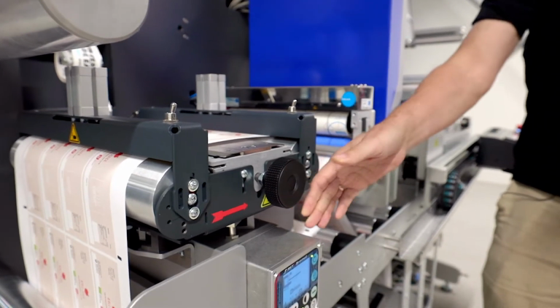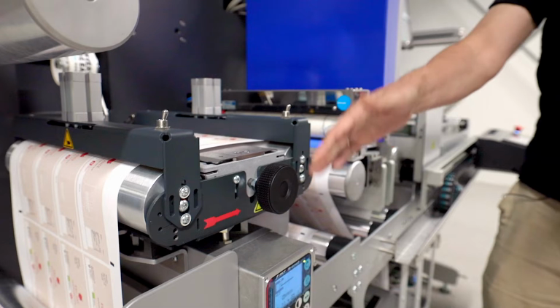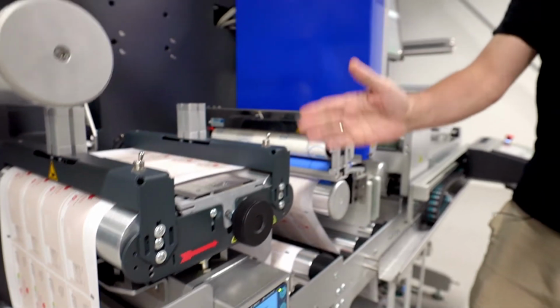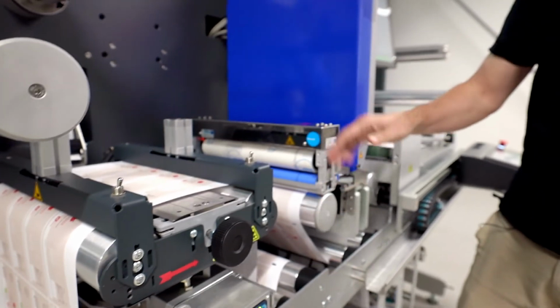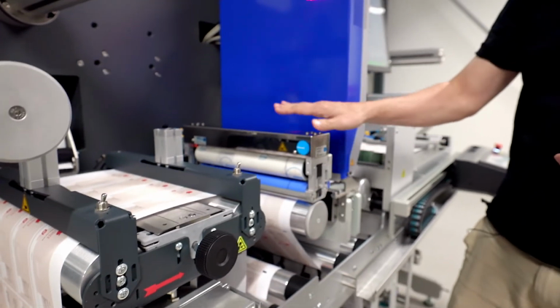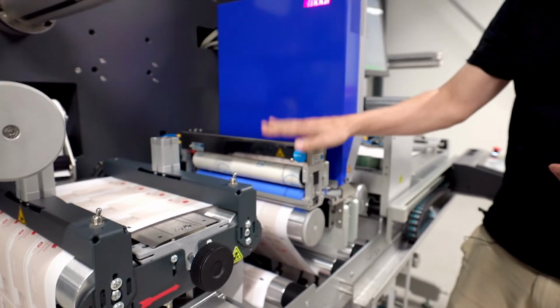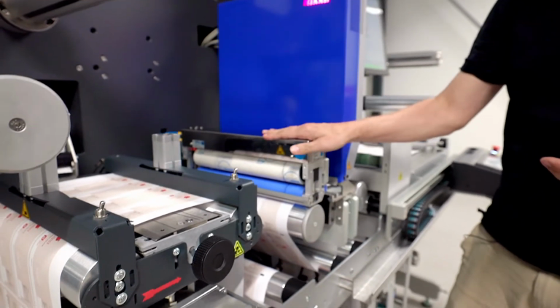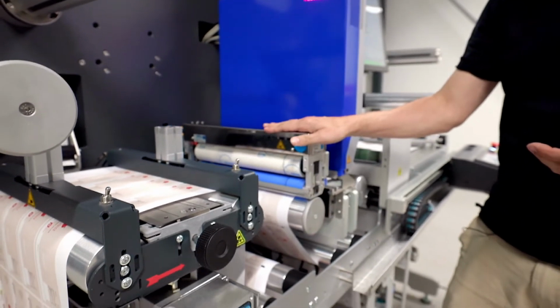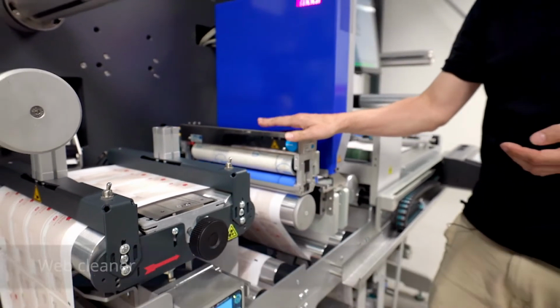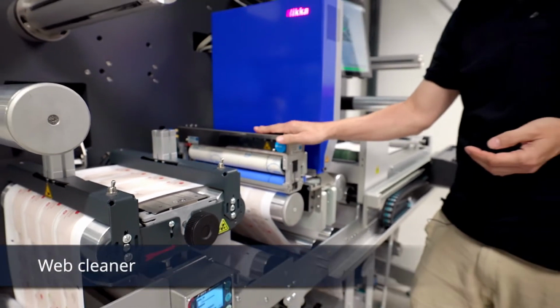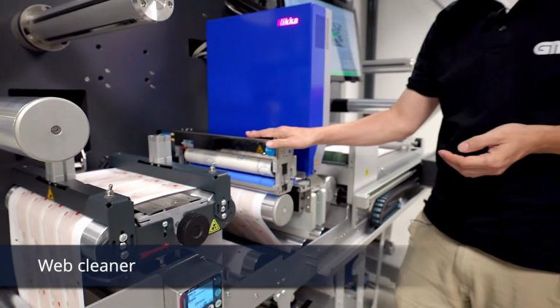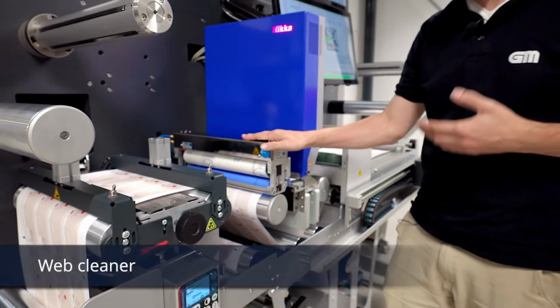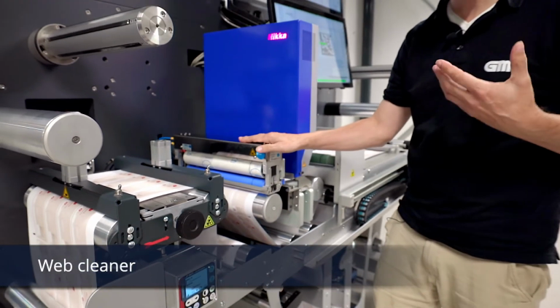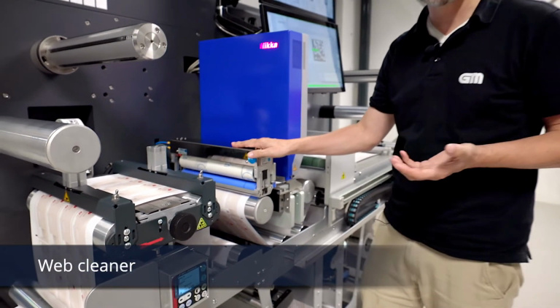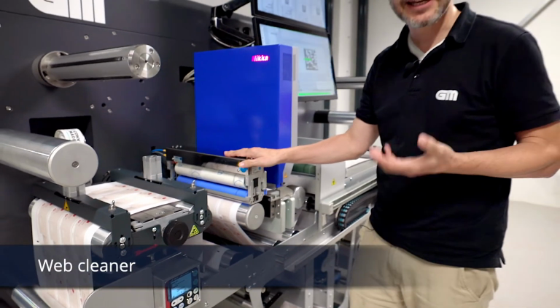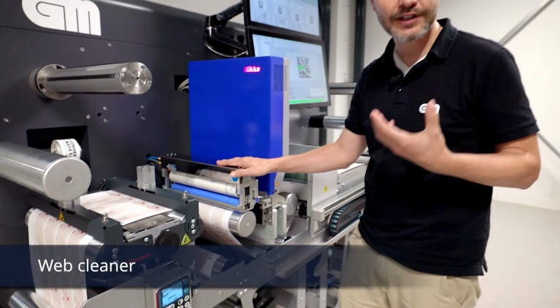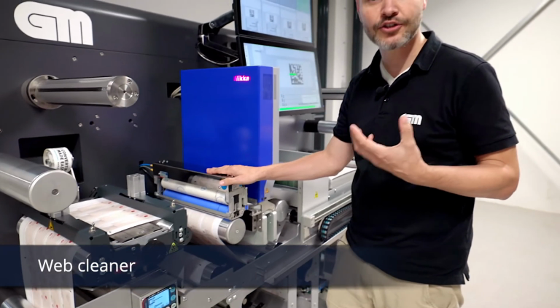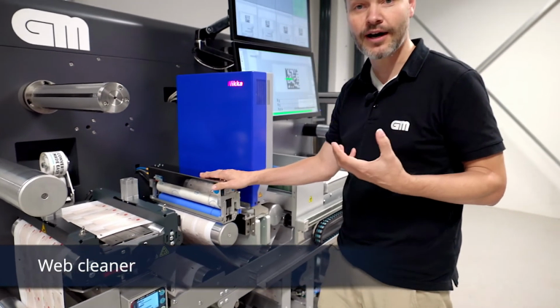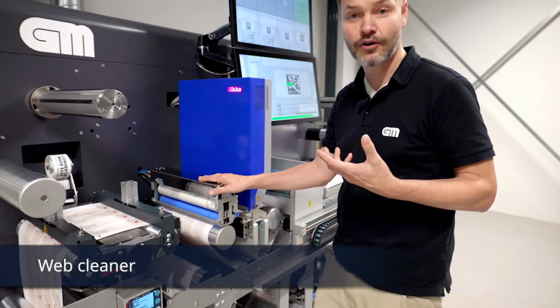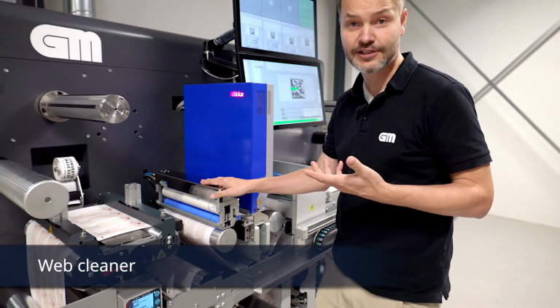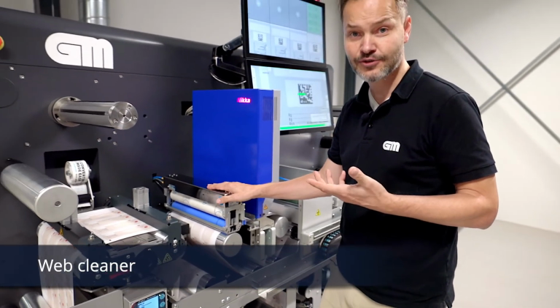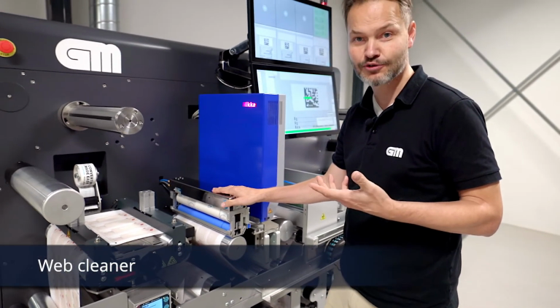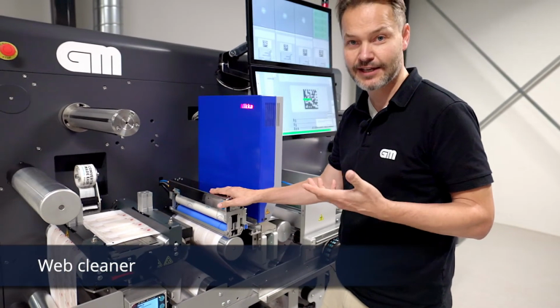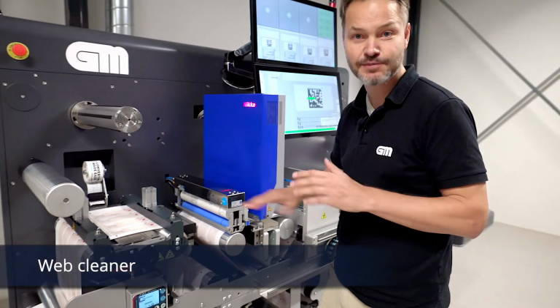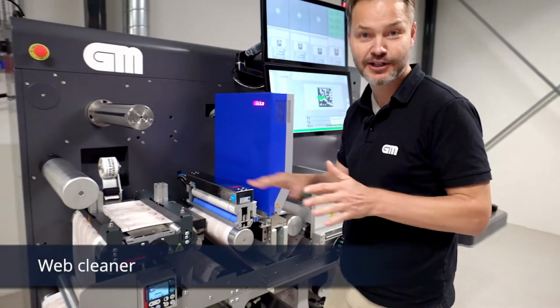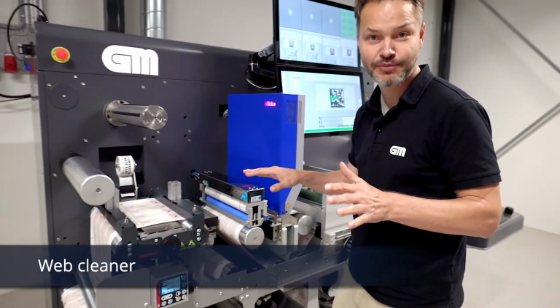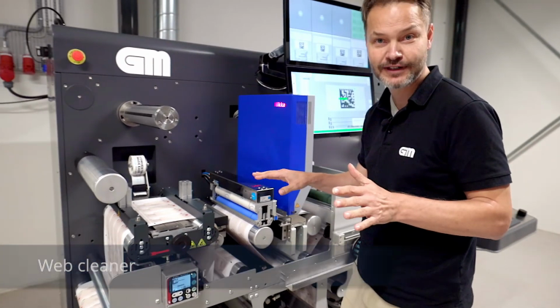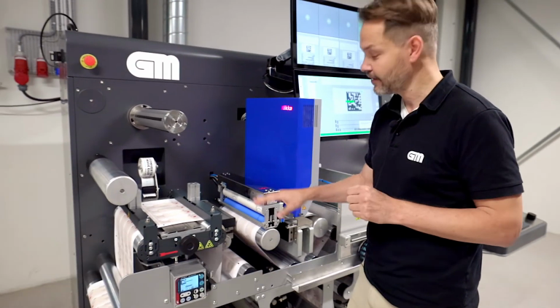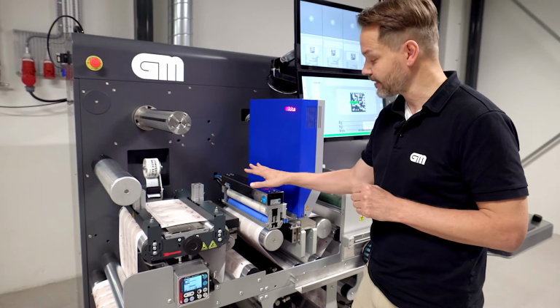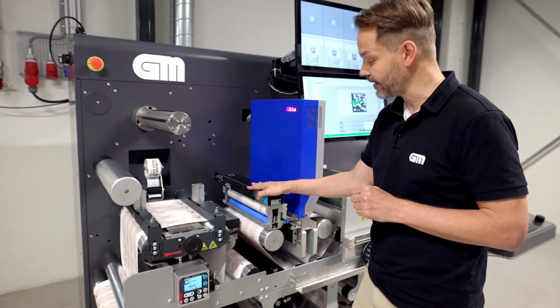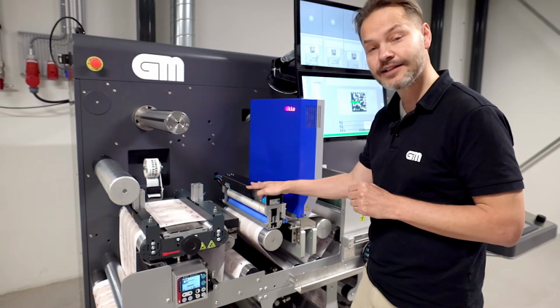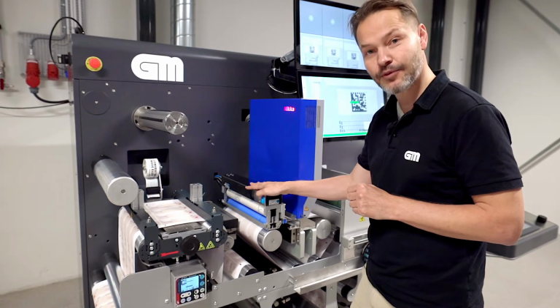After that, we go into a very important item: a web cleaner. When we are talking about printing QR or data matrix codes, it must be spotless. Perfect. So we start by cleaning up the web.